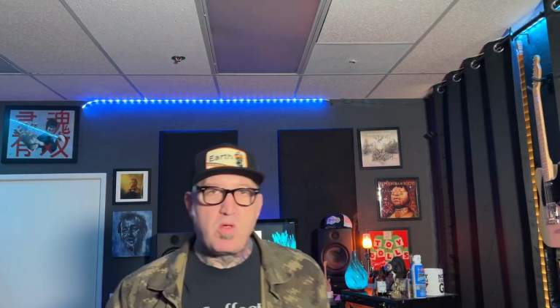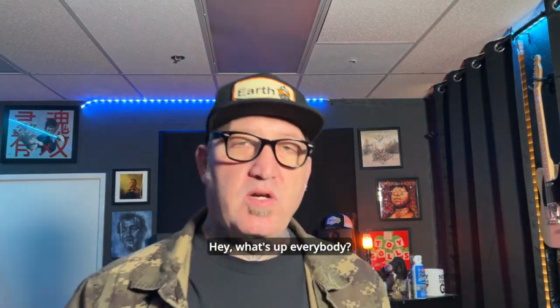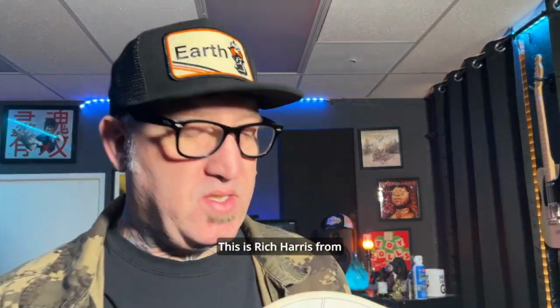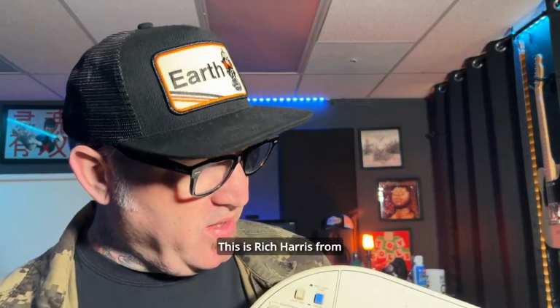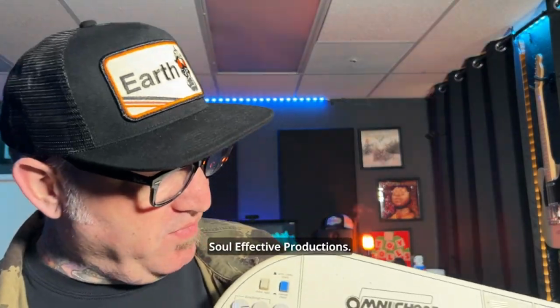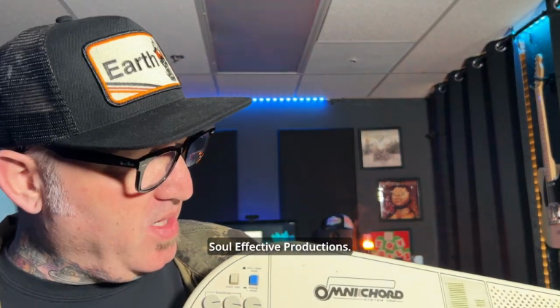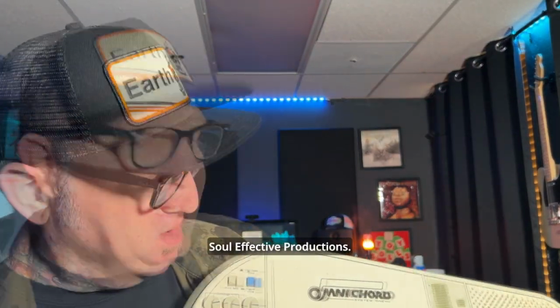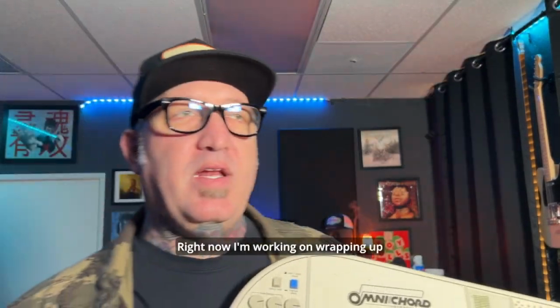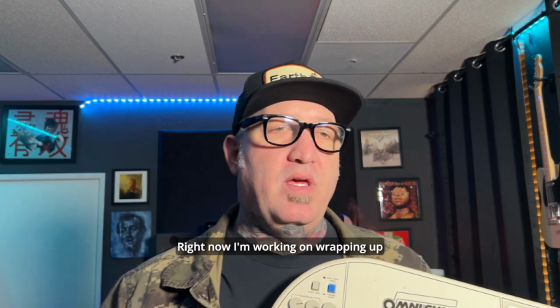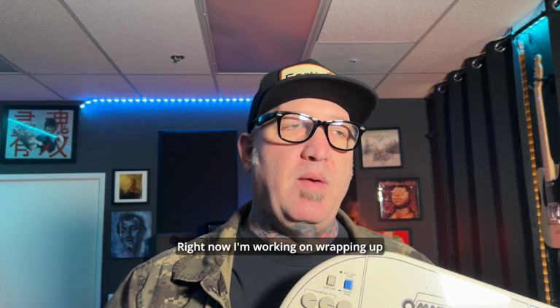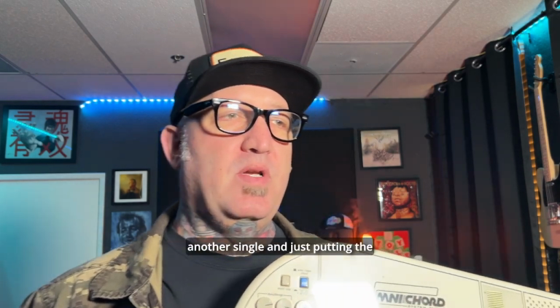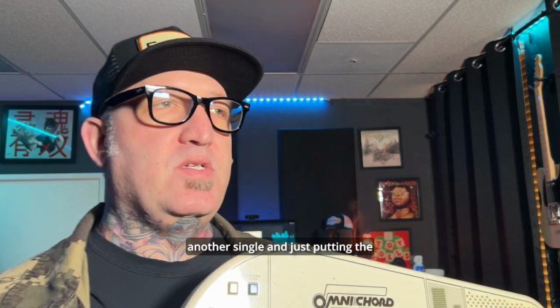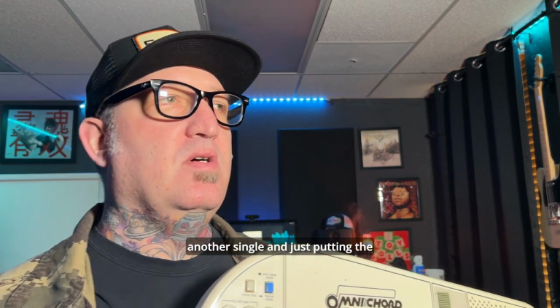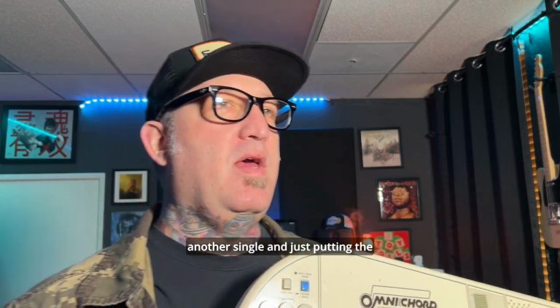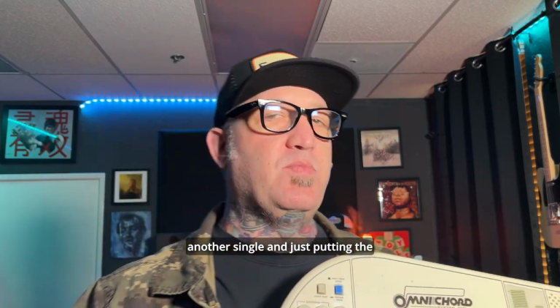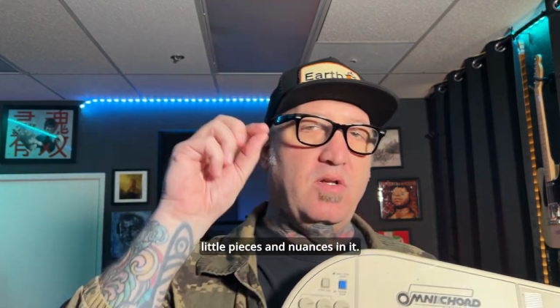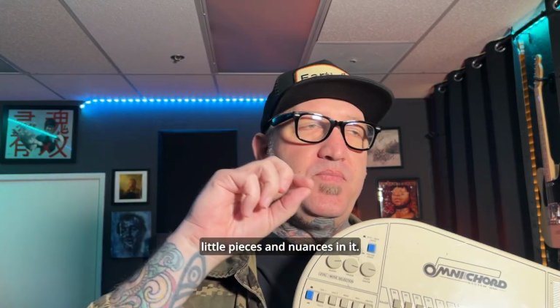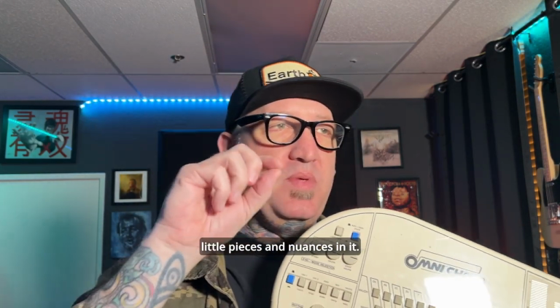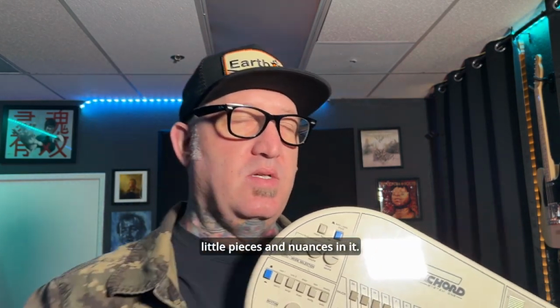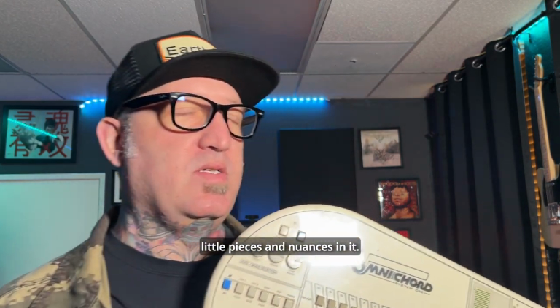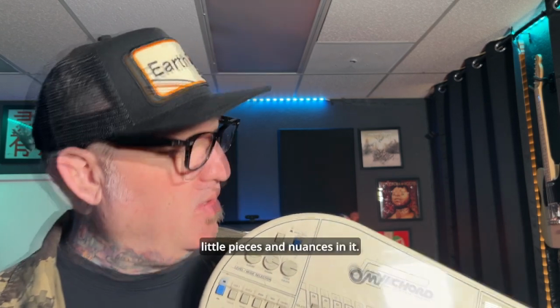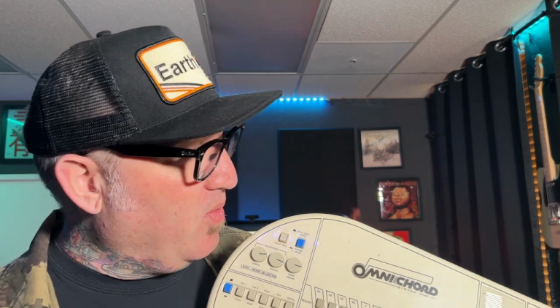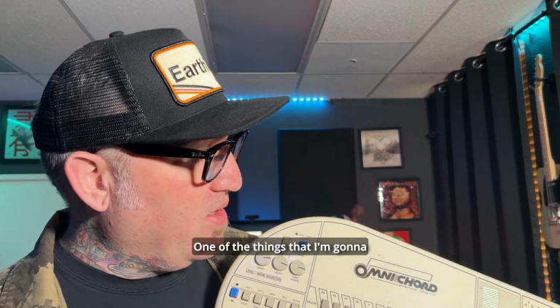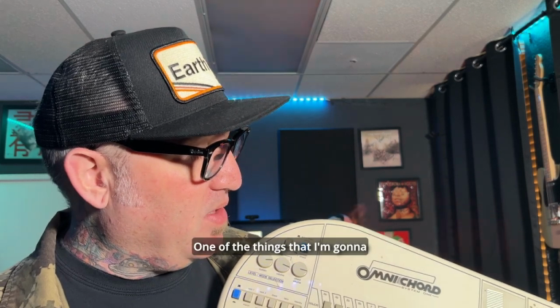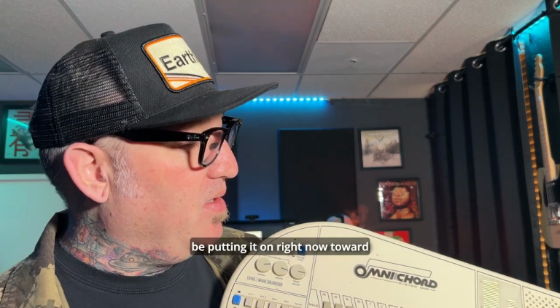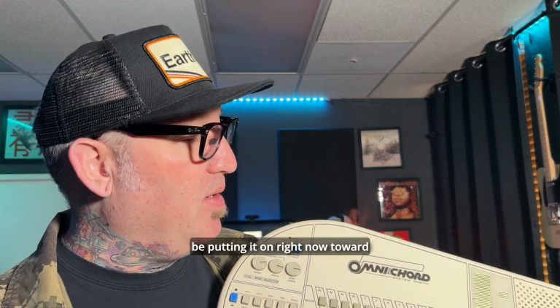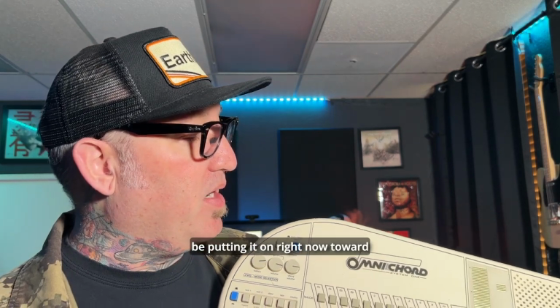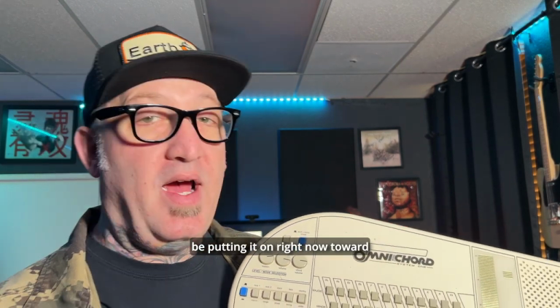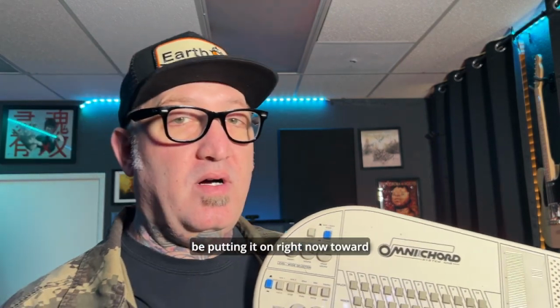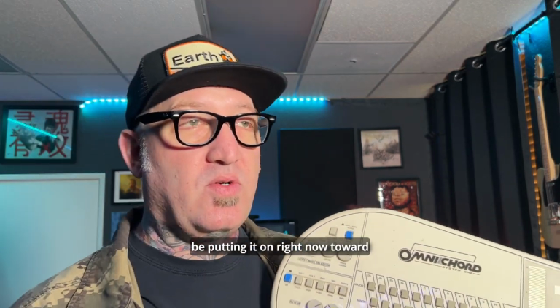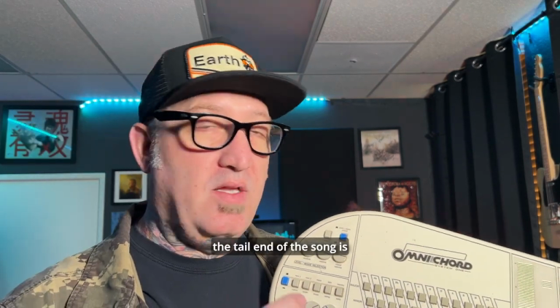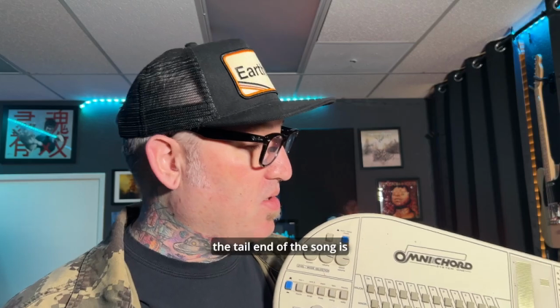Hey, what's up buddy, this is Rich here from Soul Effective Productions. Right now I'm working on wrapping up another single and just putting the little pieces and nuances in it. One of the things I'm going to be putting on it right now toward the tail end of the song...